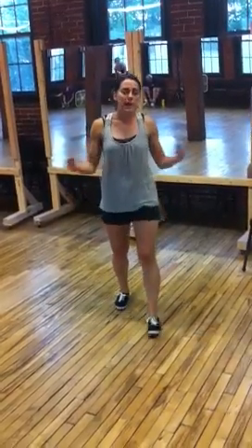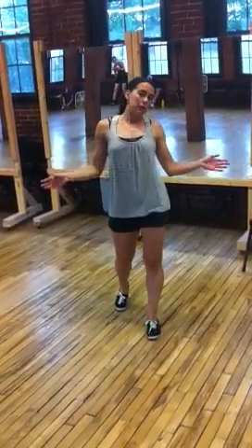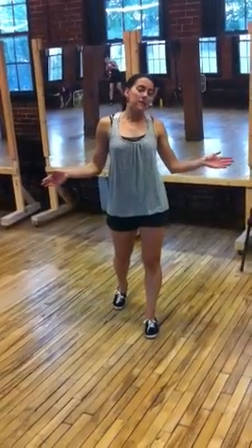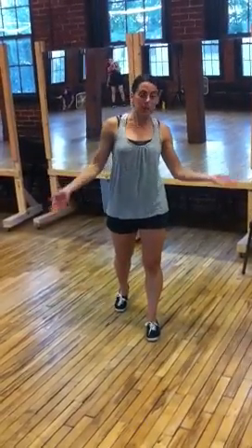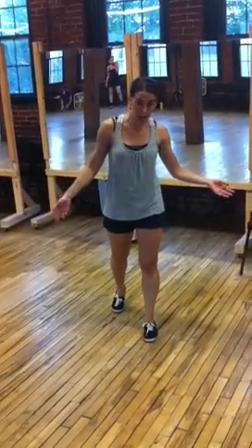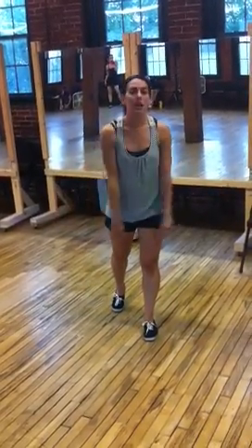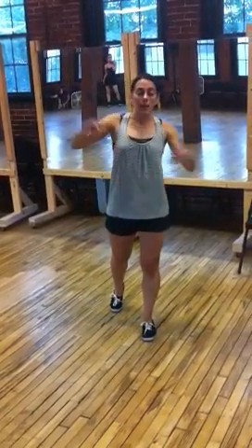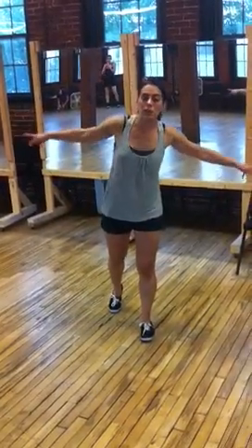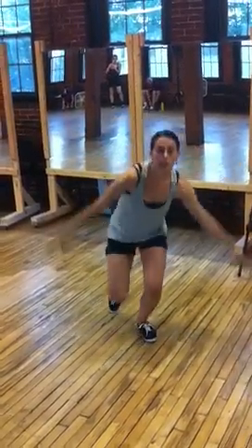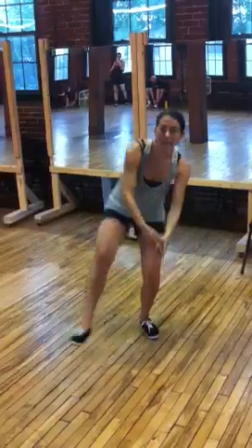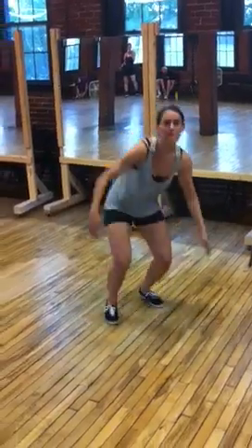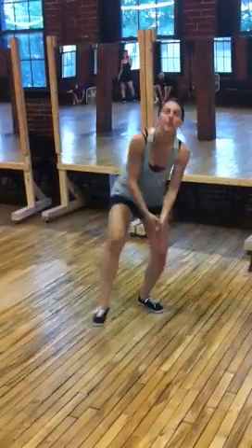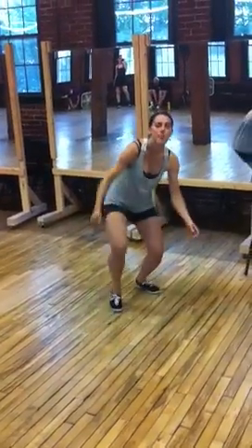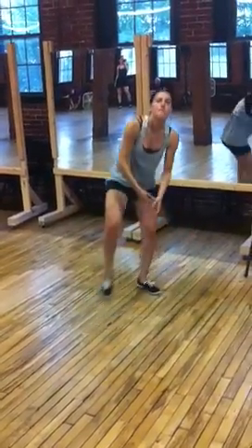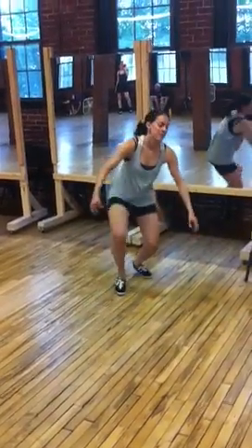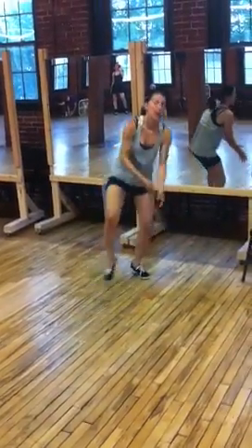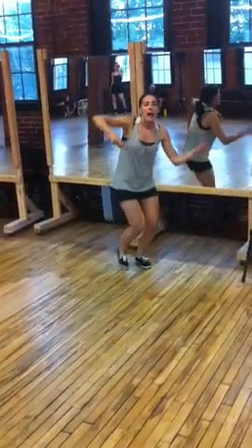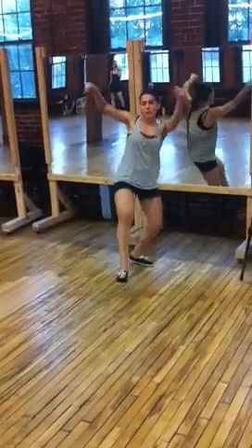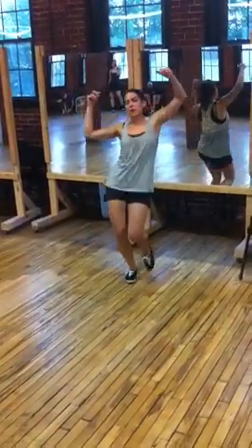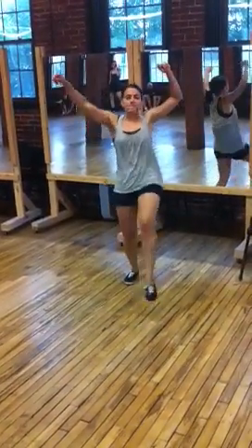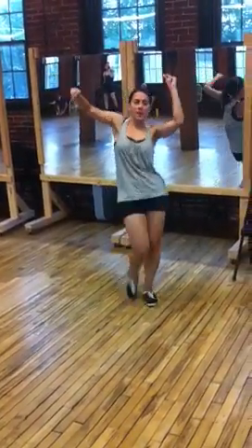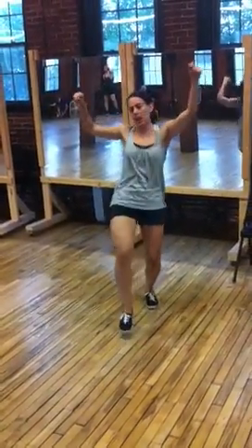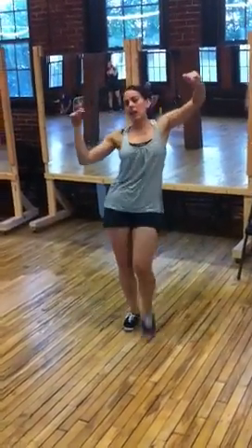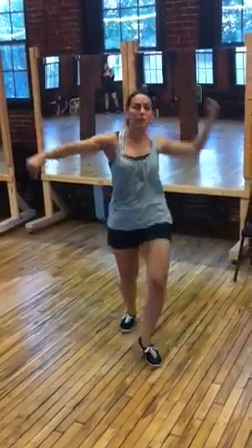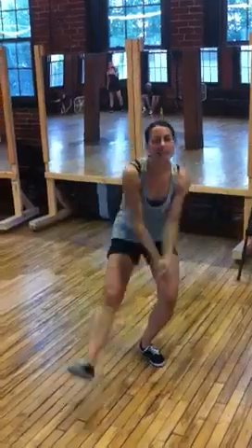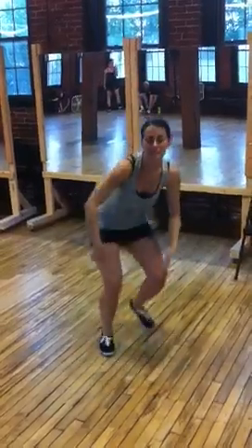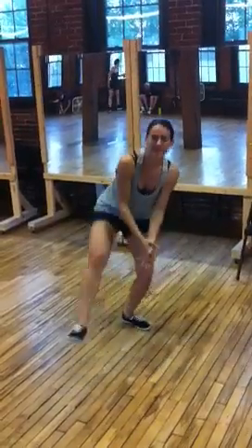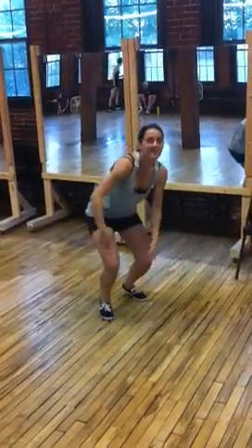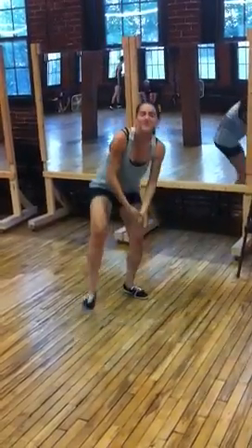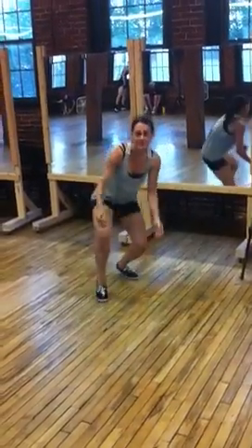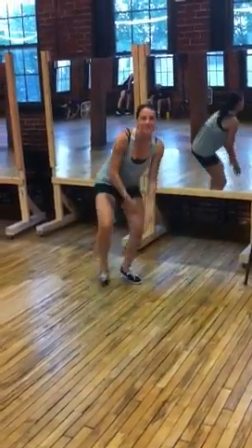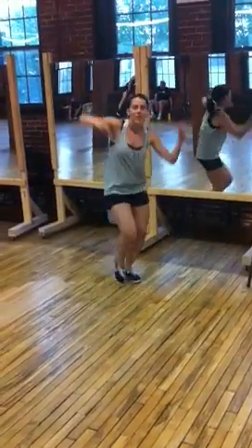Repeat. The freezers instead of the full break. Then we go into the pokey backs, moving forward. Repeat. Repeat.